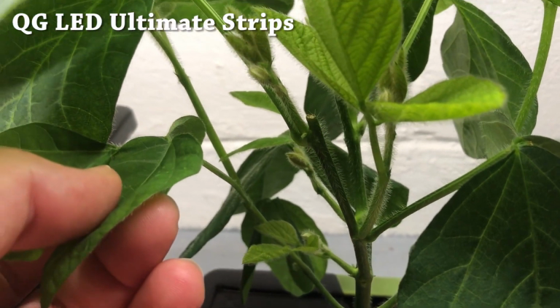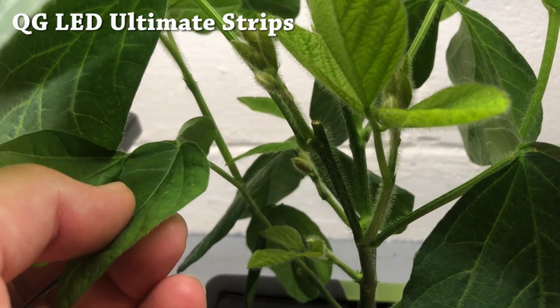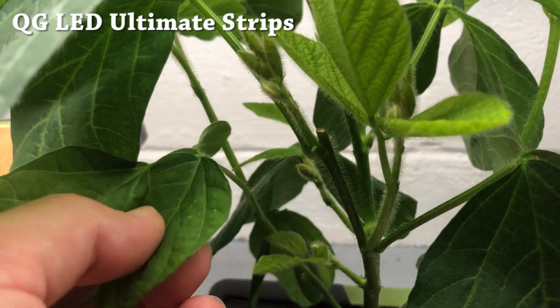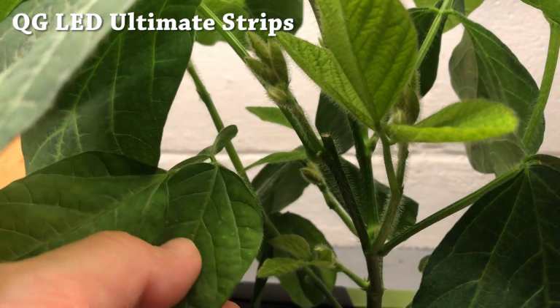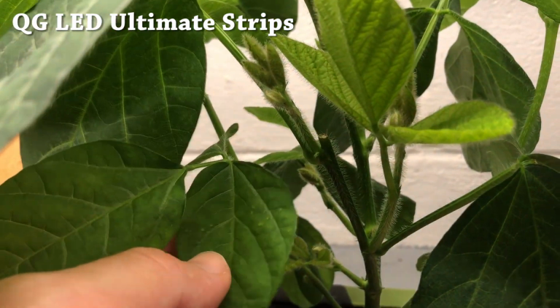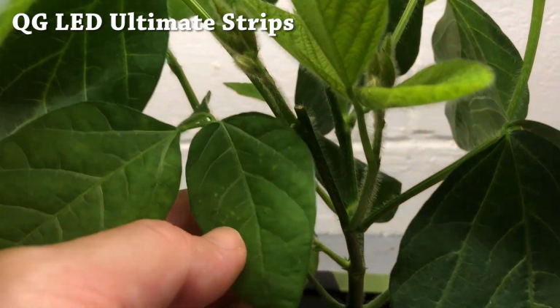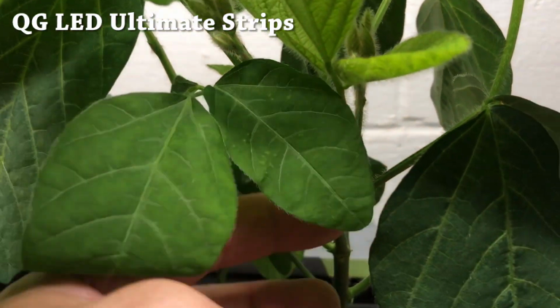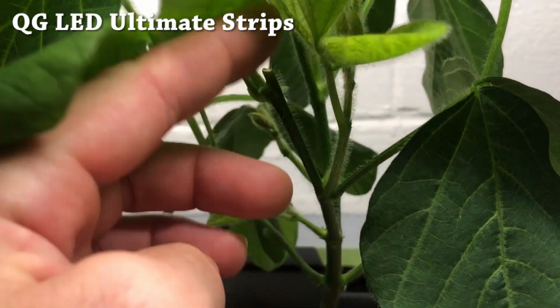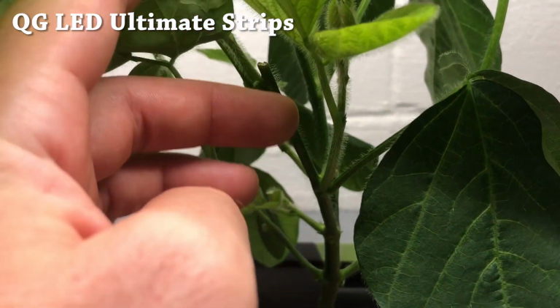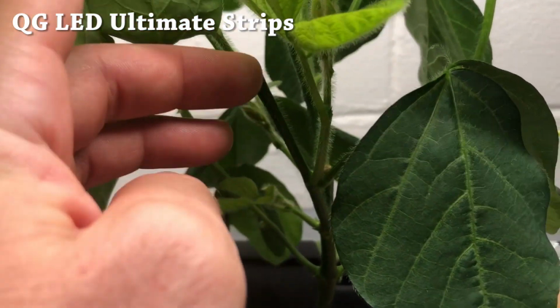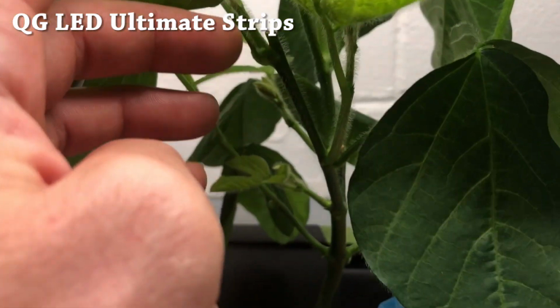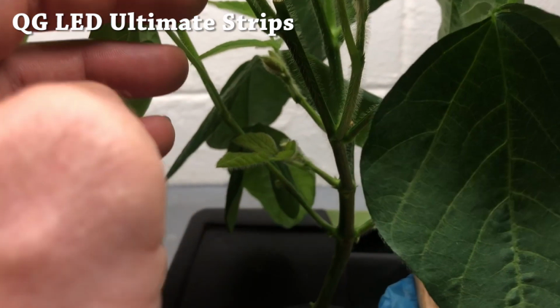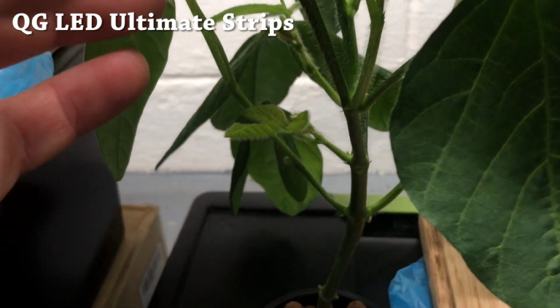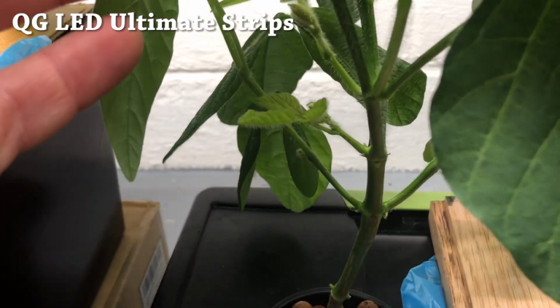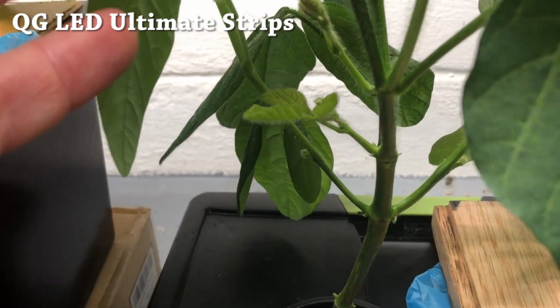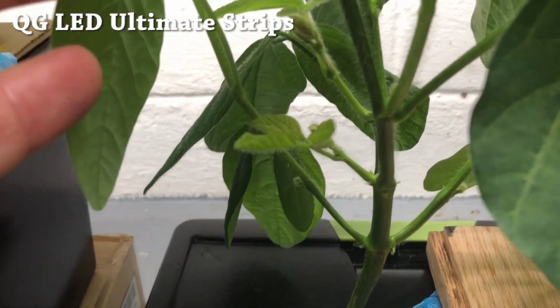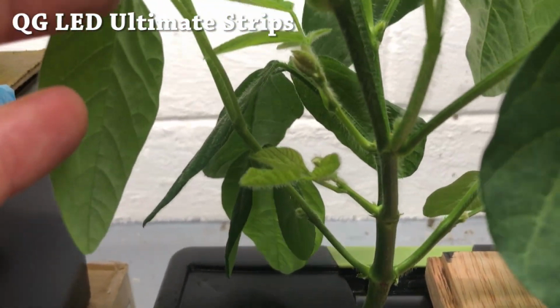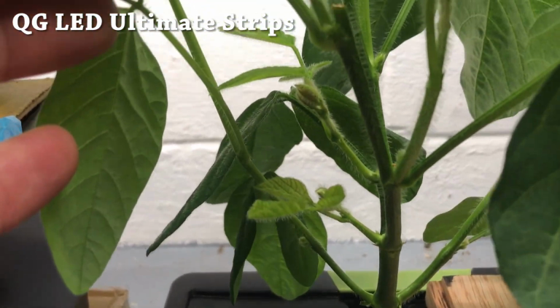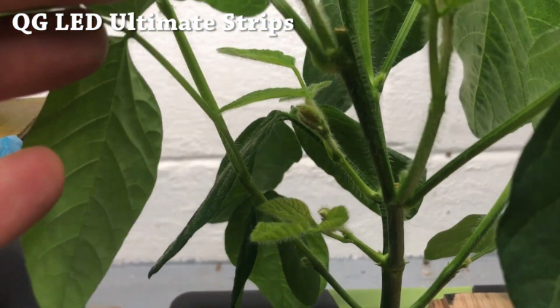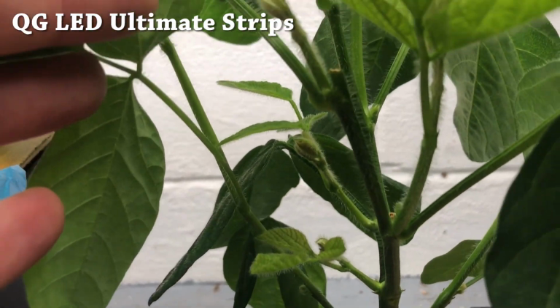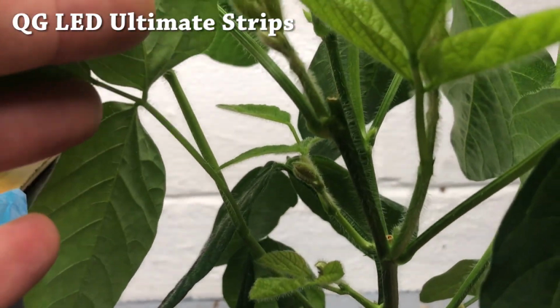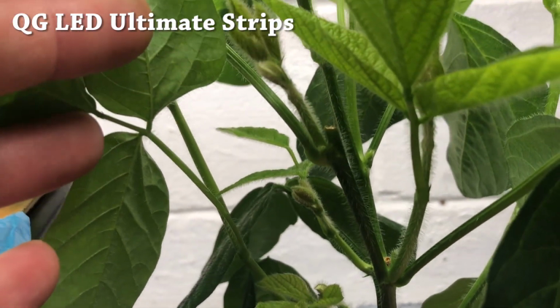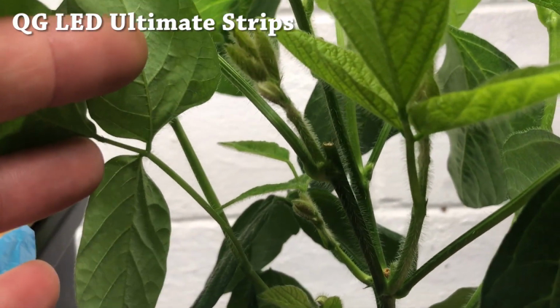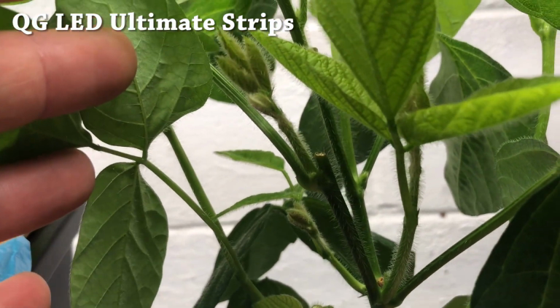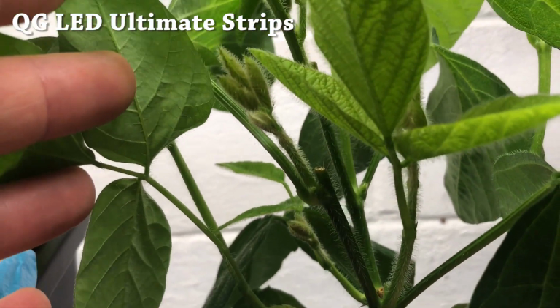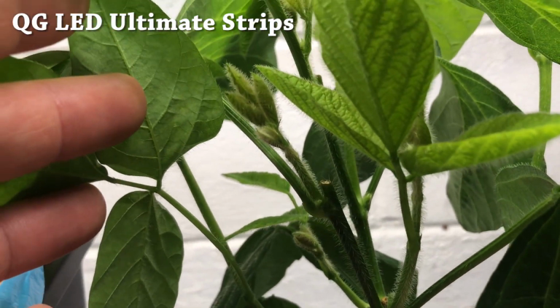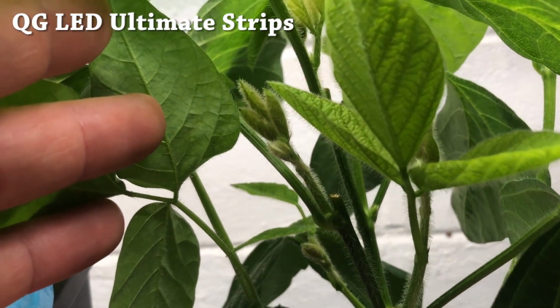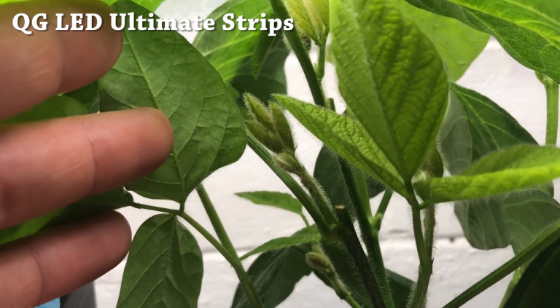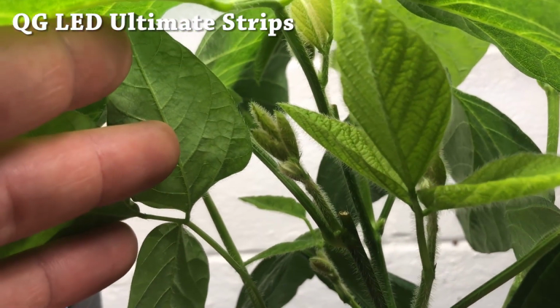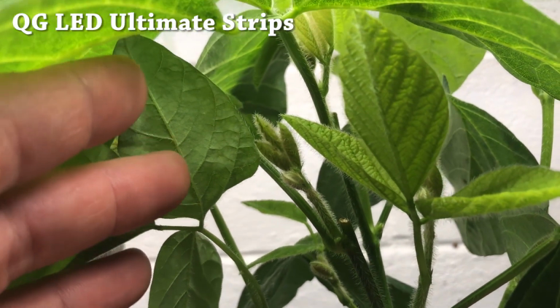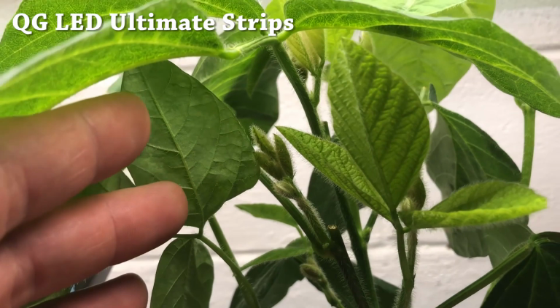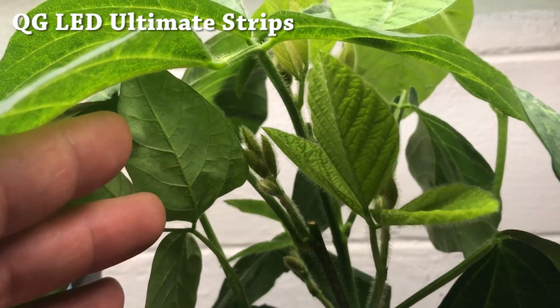The plant grown under the LED light strips looks healthier, has very tight node spacing, and has a stronger, thicker stem — which are all attributes of spectral quality.